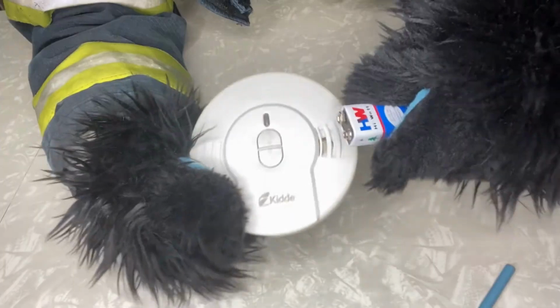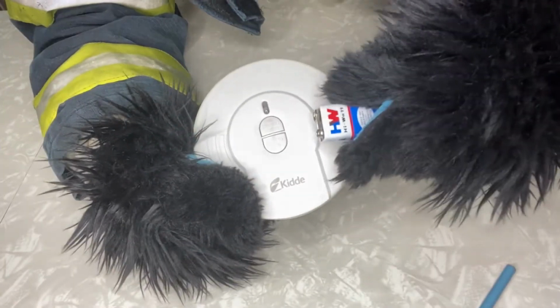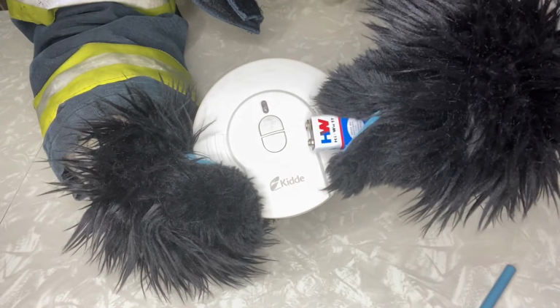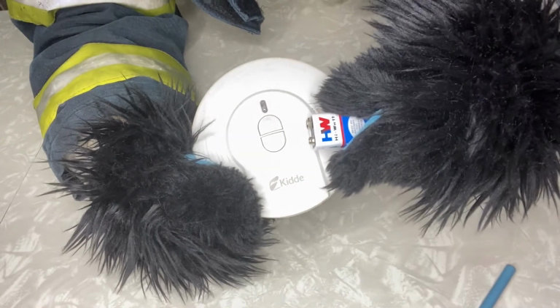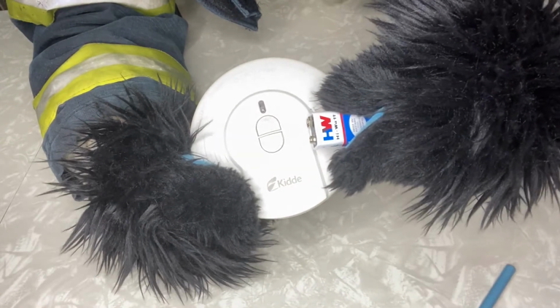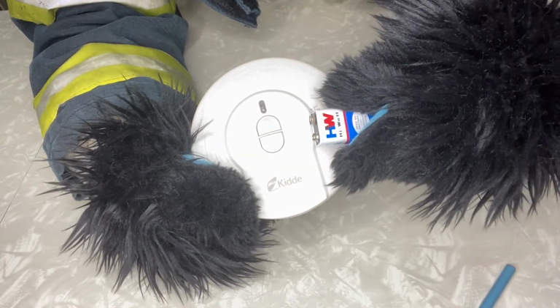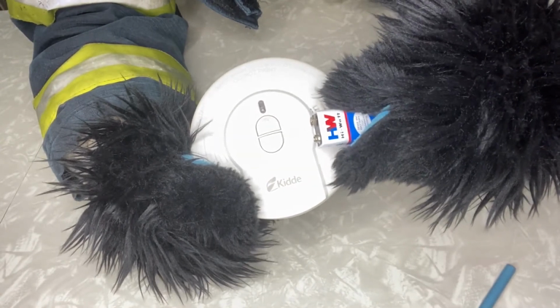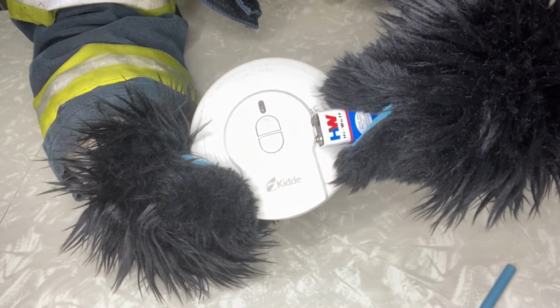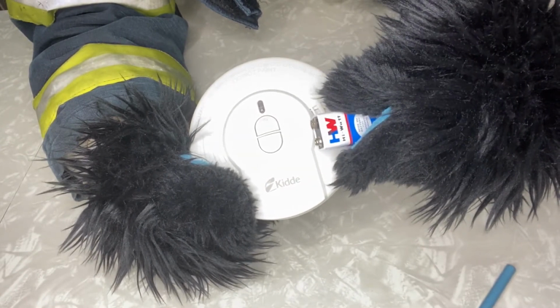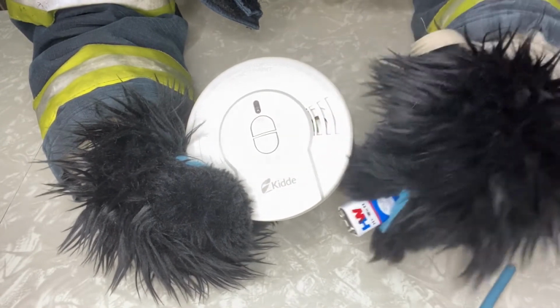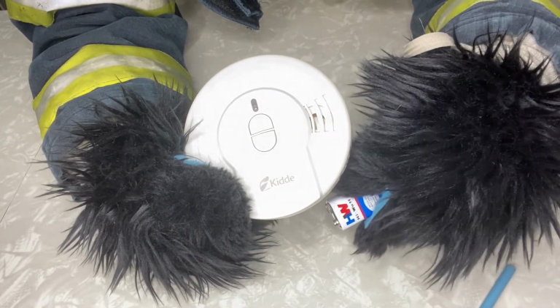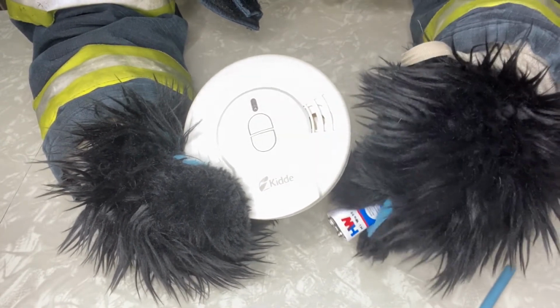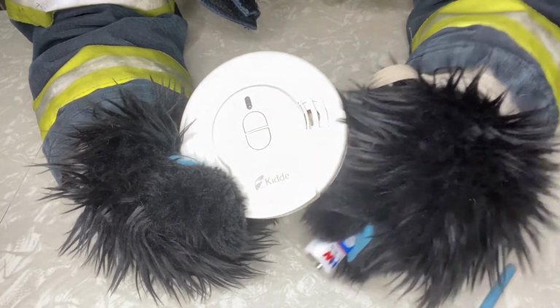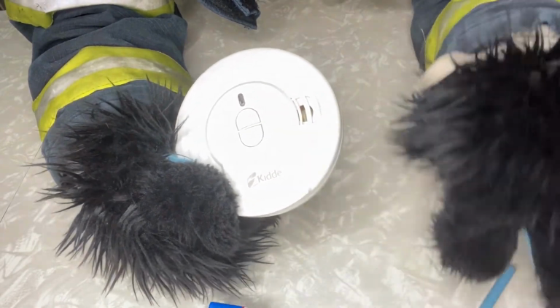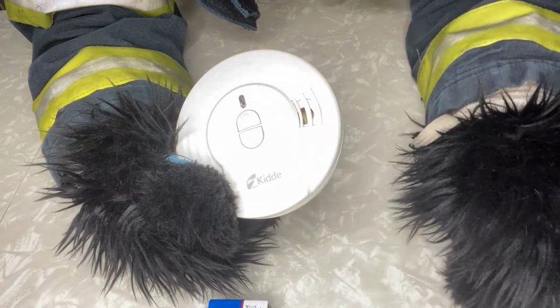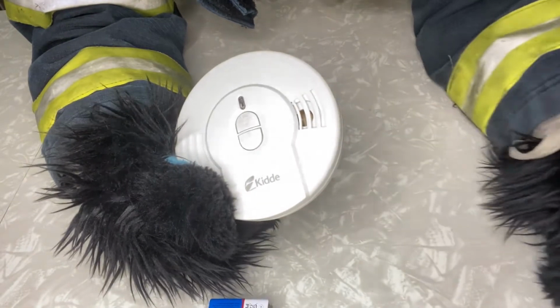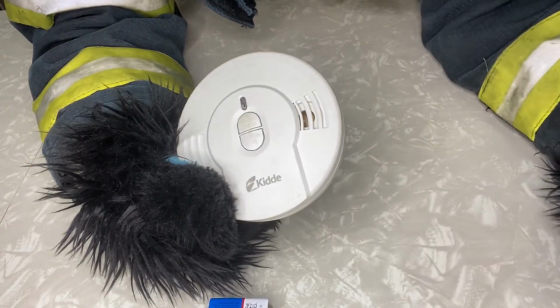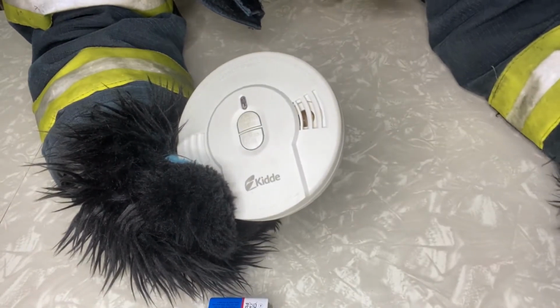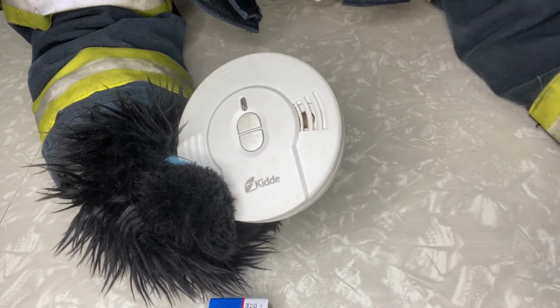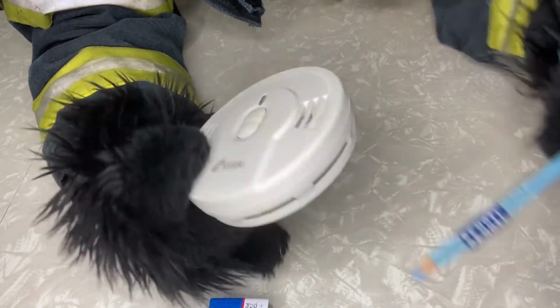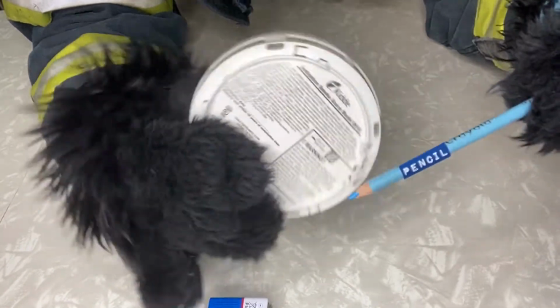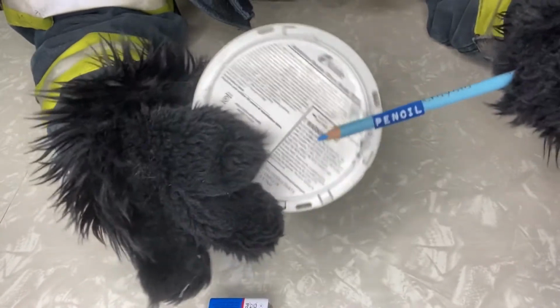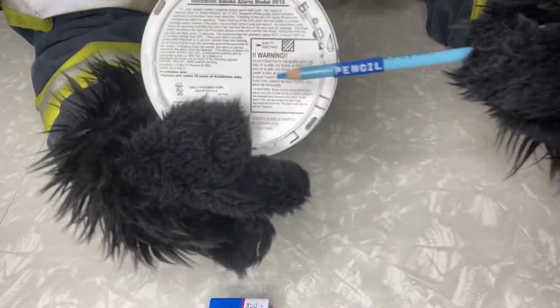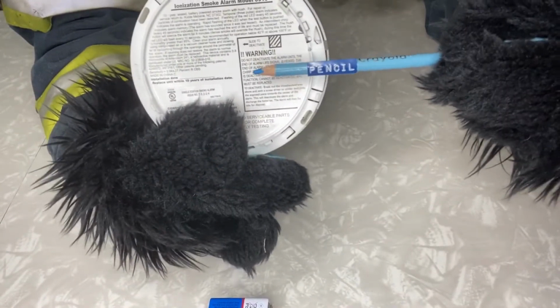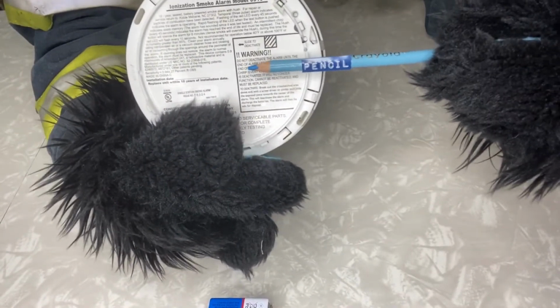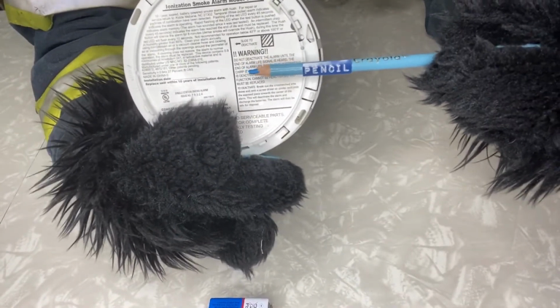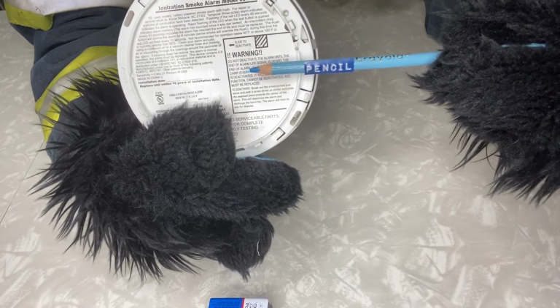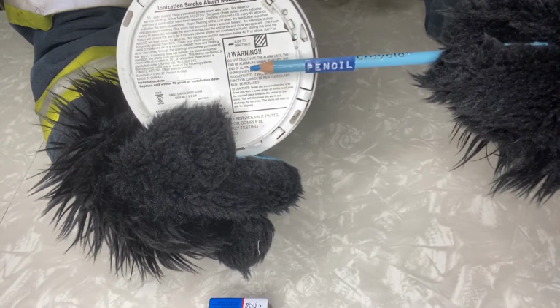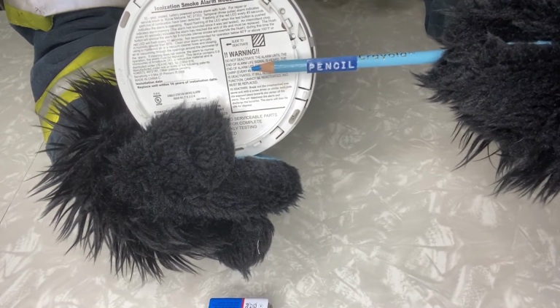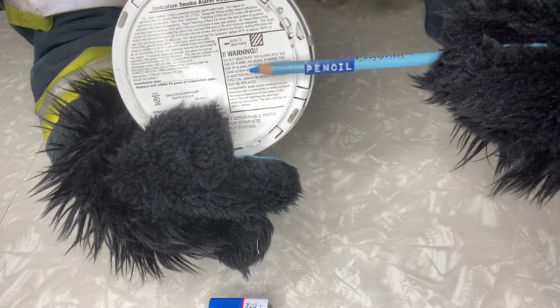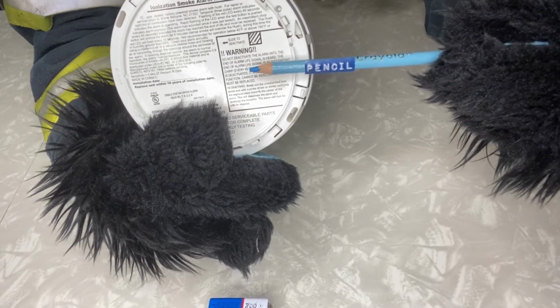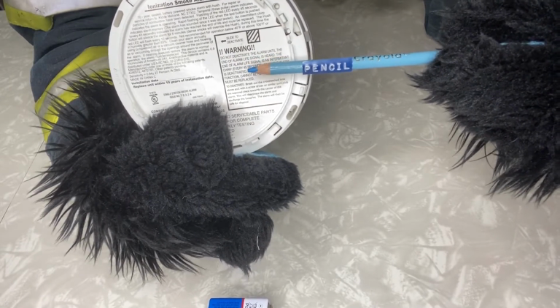If the battery is good, then your smoke detector is considered past its end of life, which is usually 10 years and must be replaced. You can verify the date on the back. Older units may not have a sticker or end of life chirp.